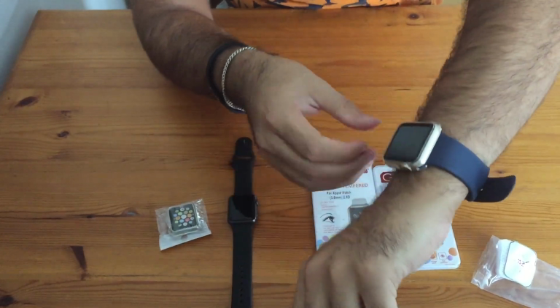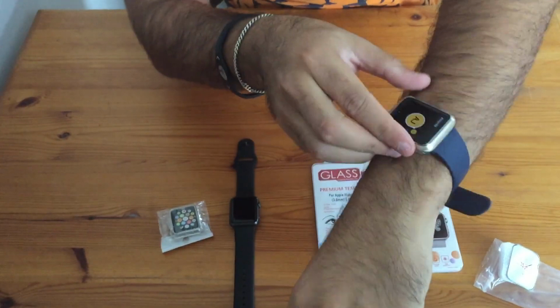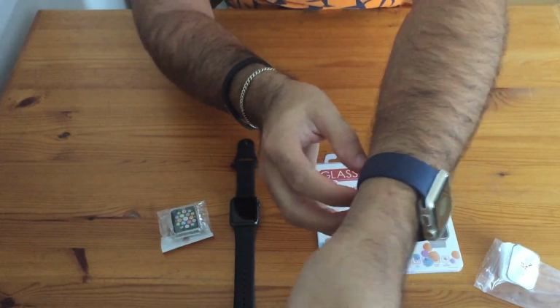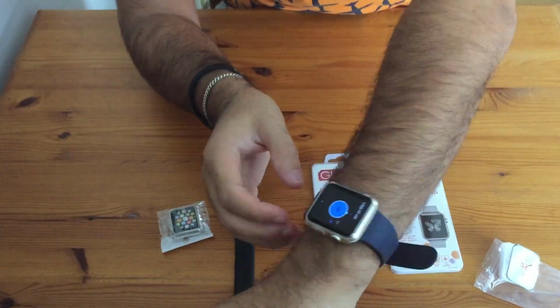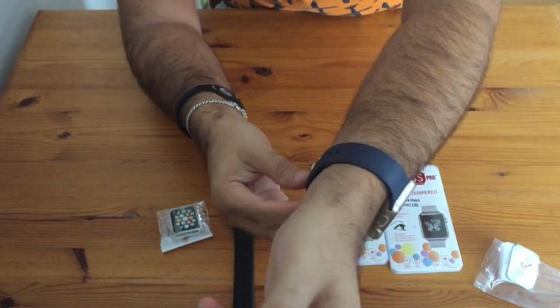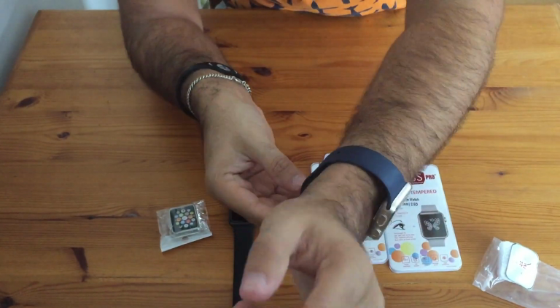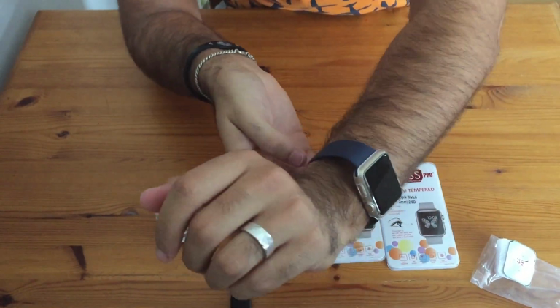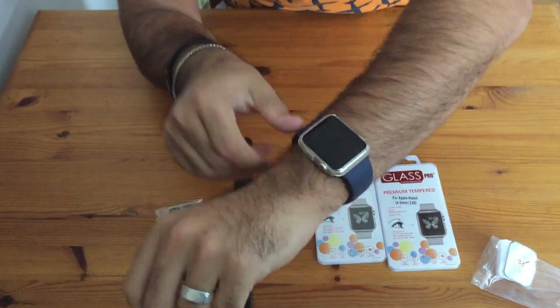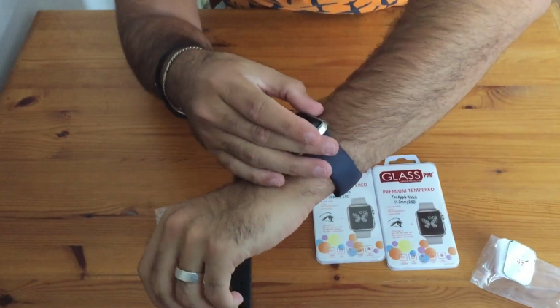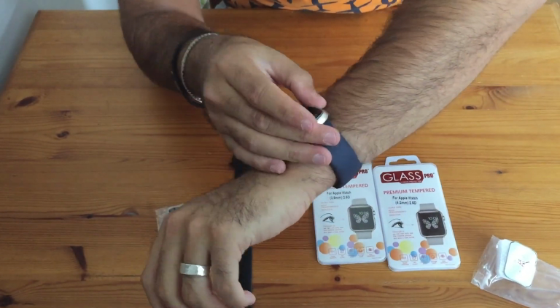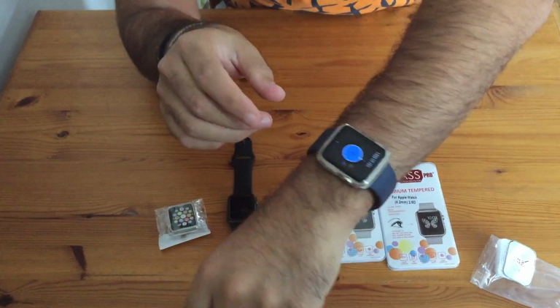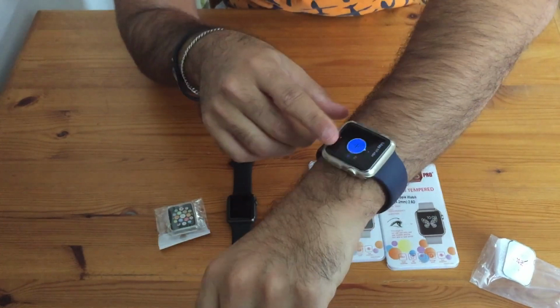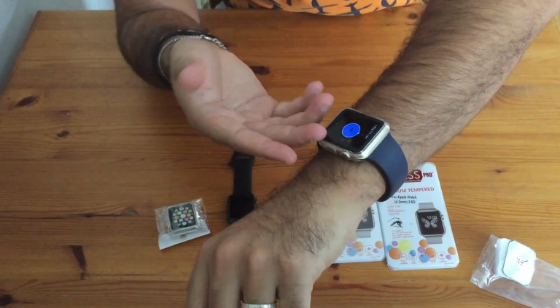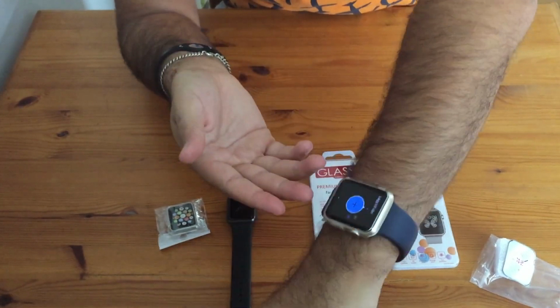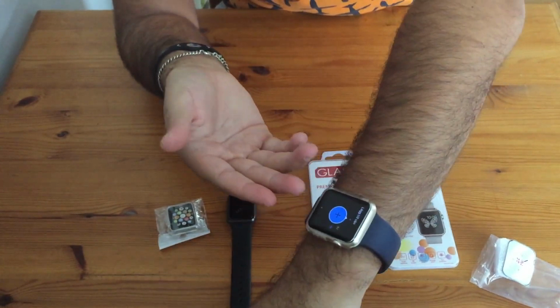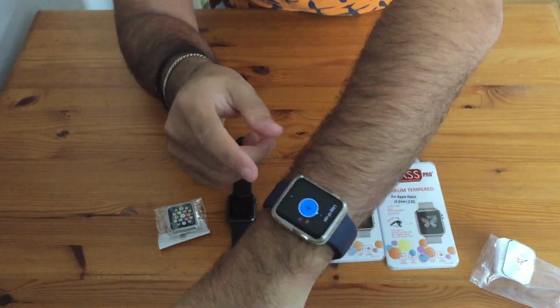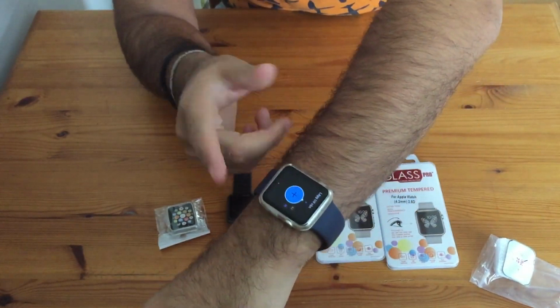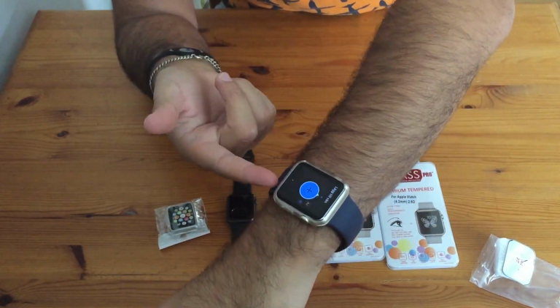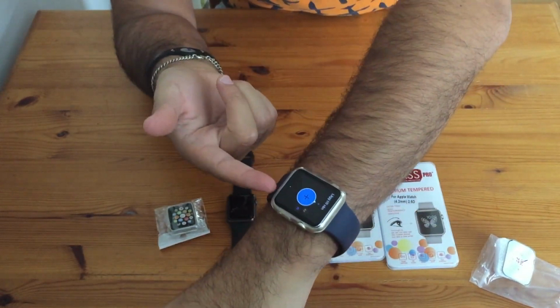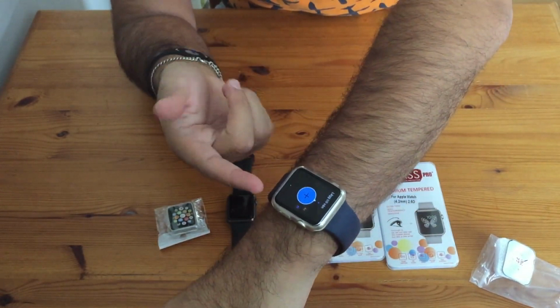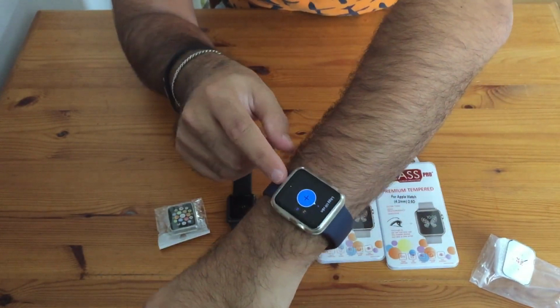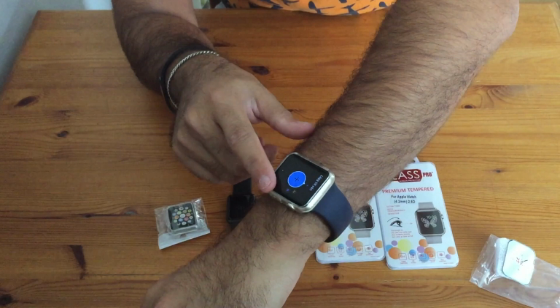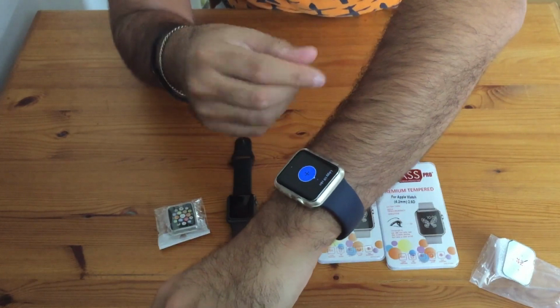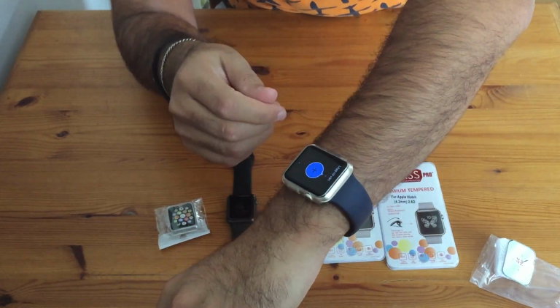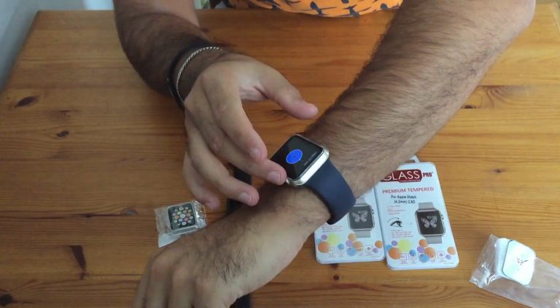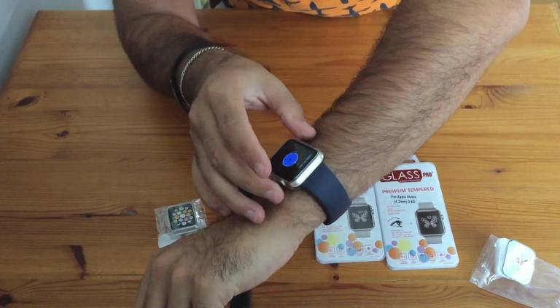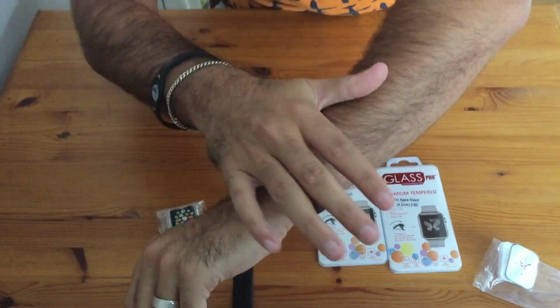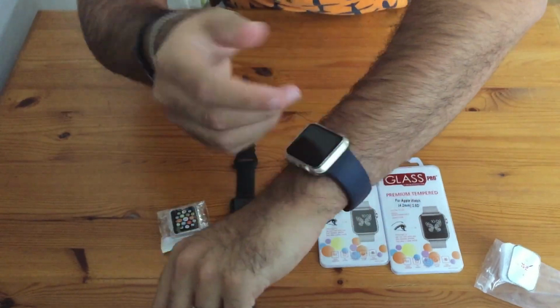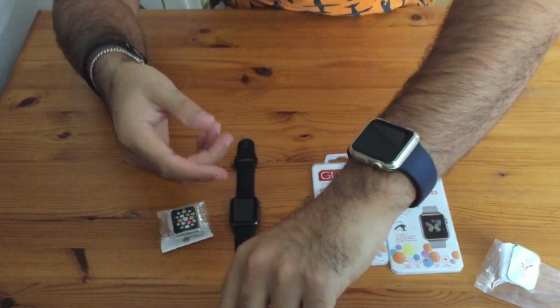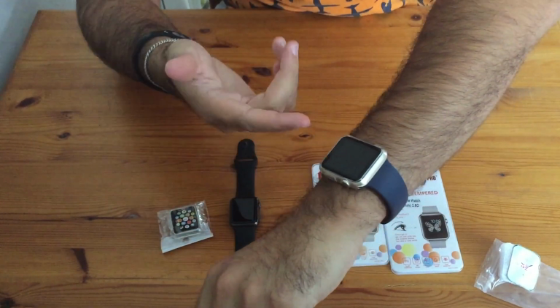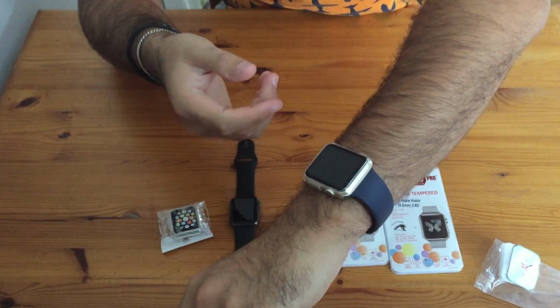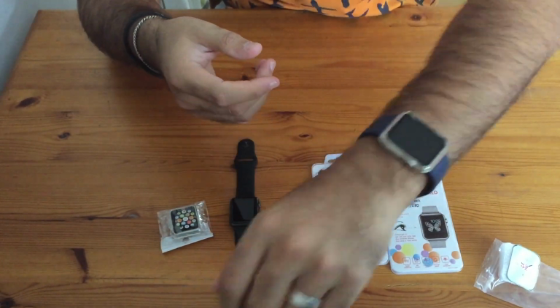That feels awesome — you don't even feel that it's on, but it's protecting your watch. I mean, this cost me four hundred and fifty to five hundred dollars, because I was the first one to get the gold edition.